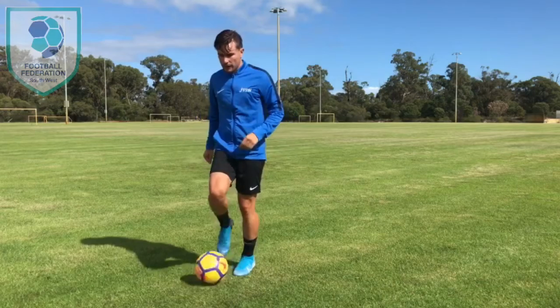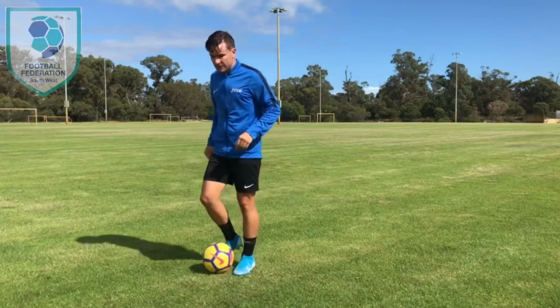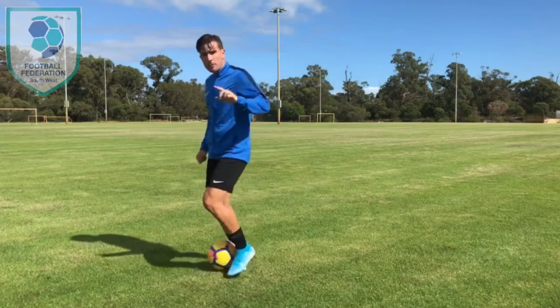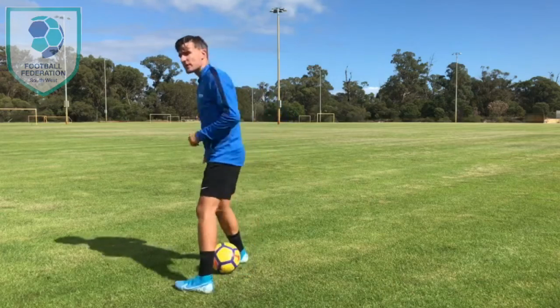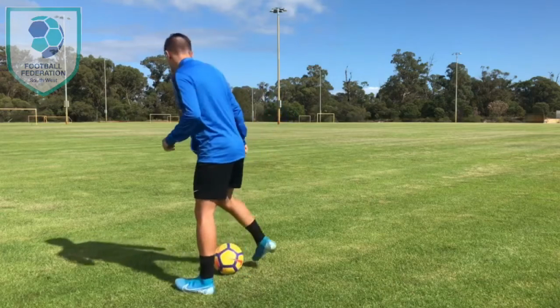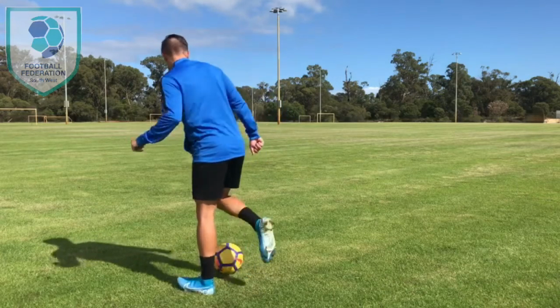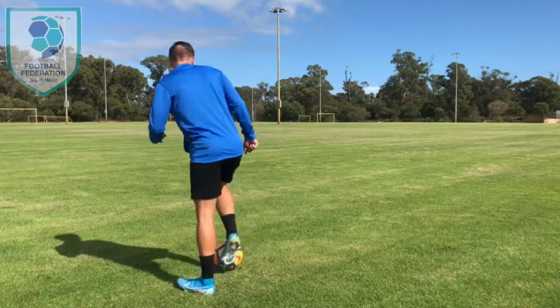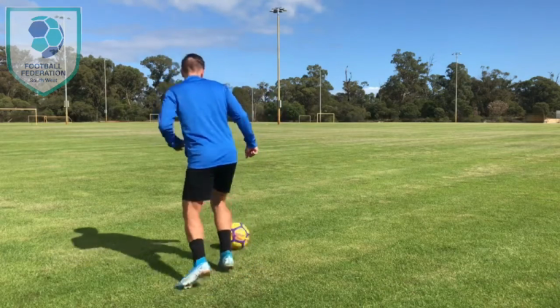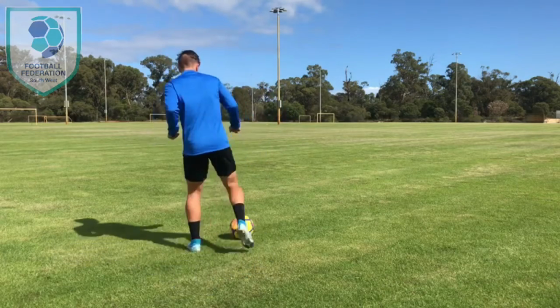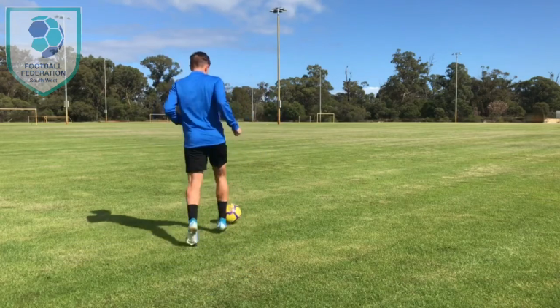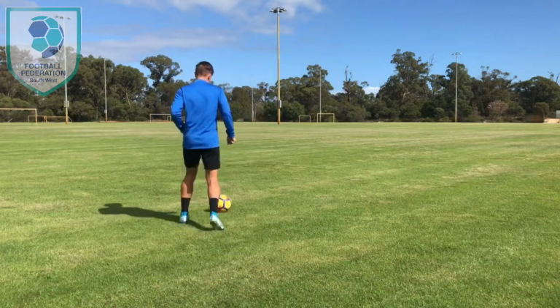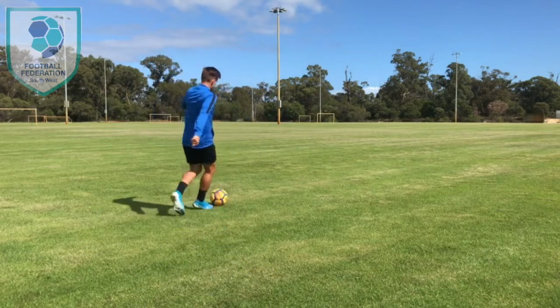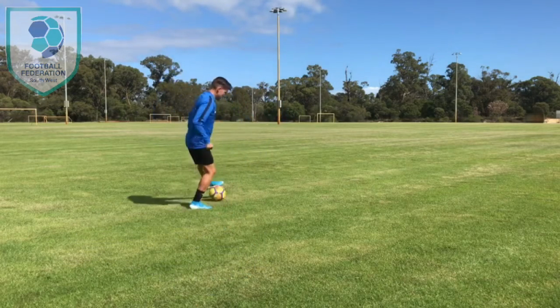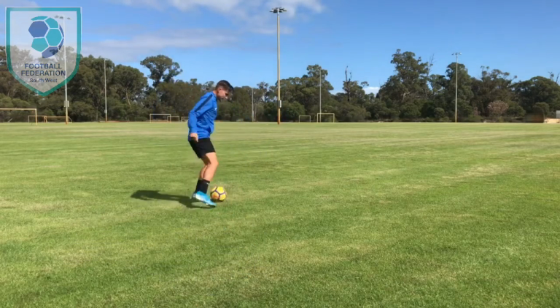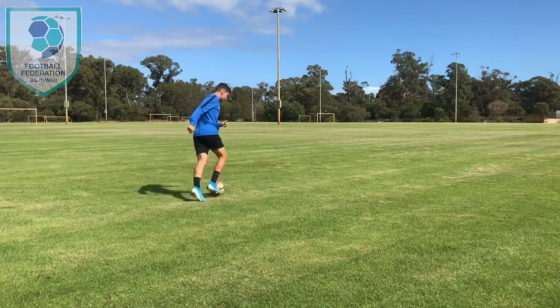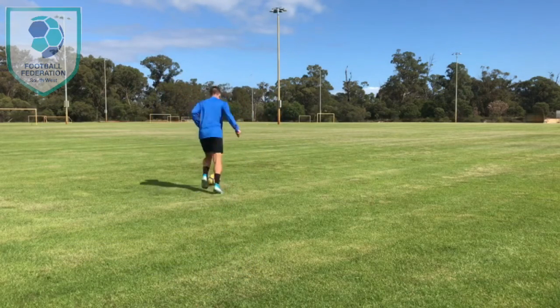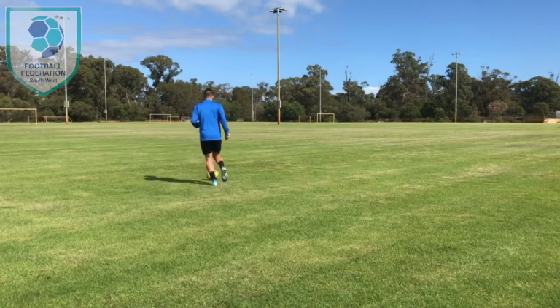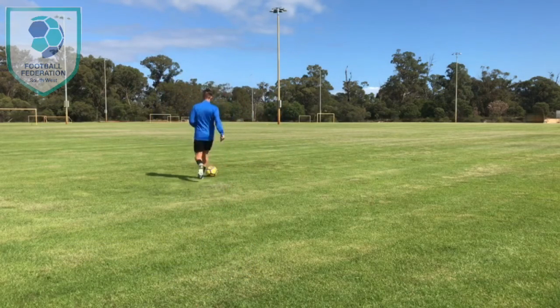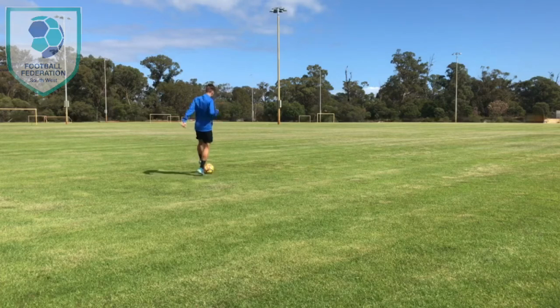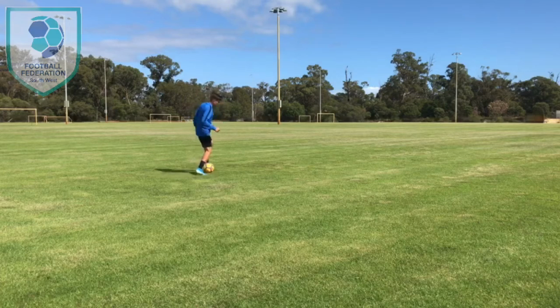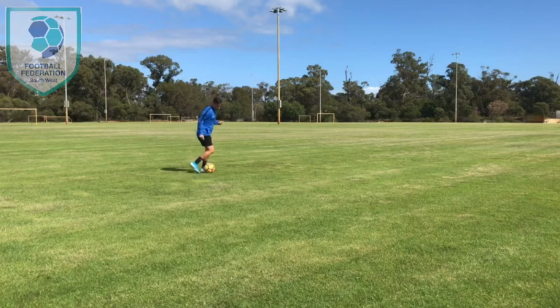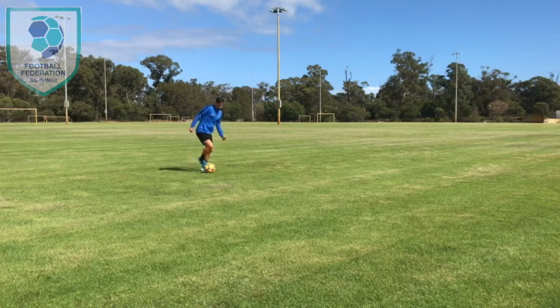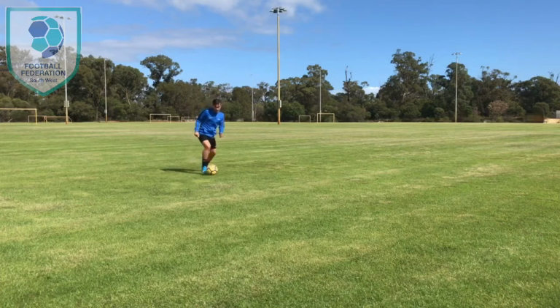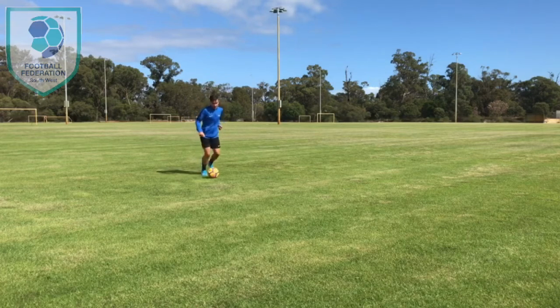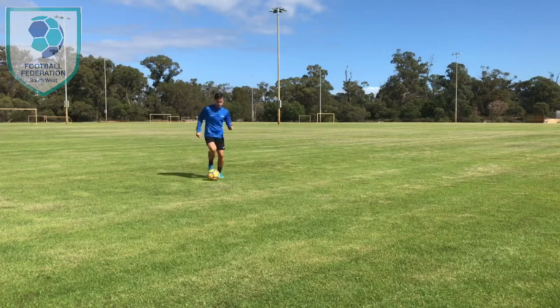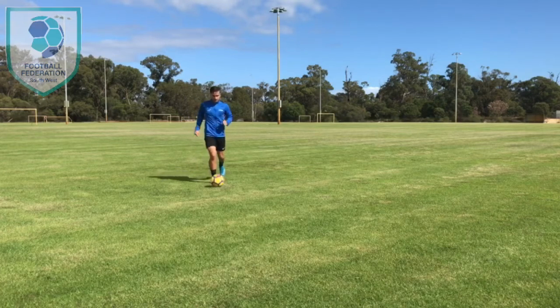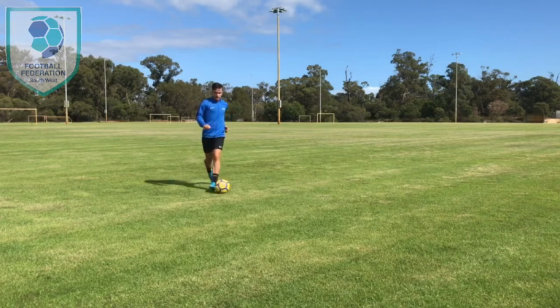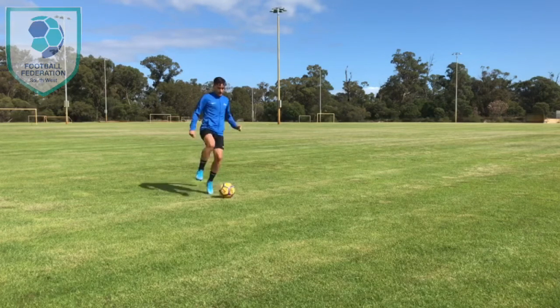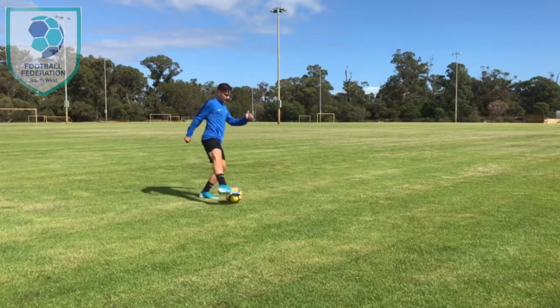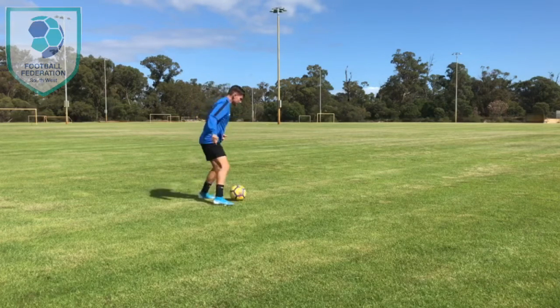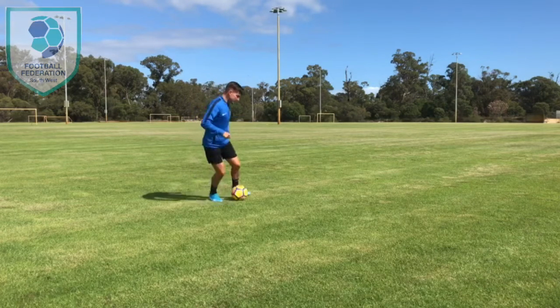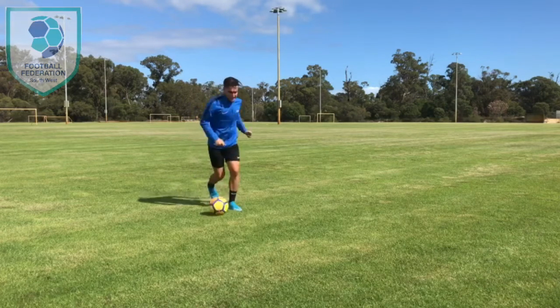Alright, one more time. Inside, inside. Inside, inside.